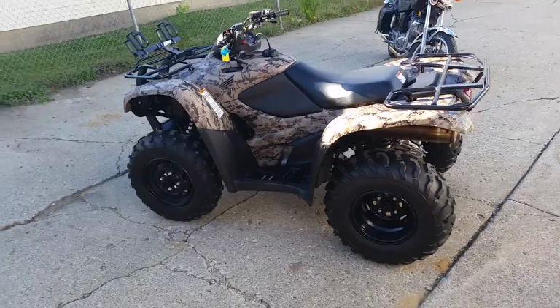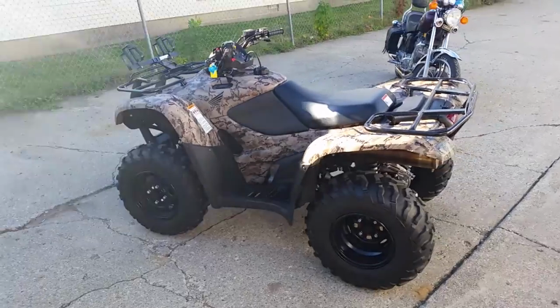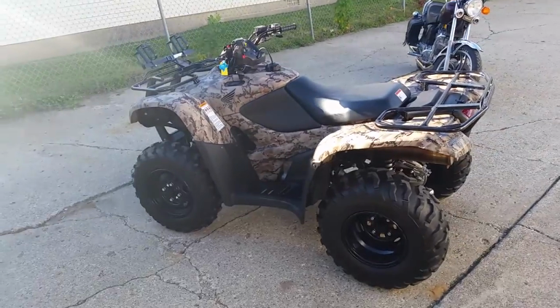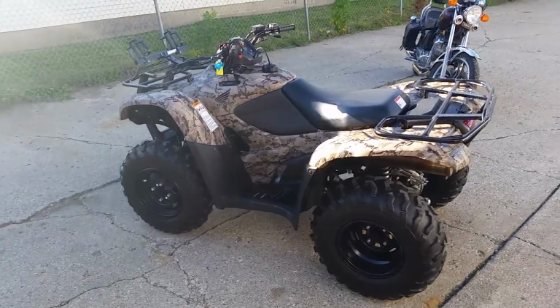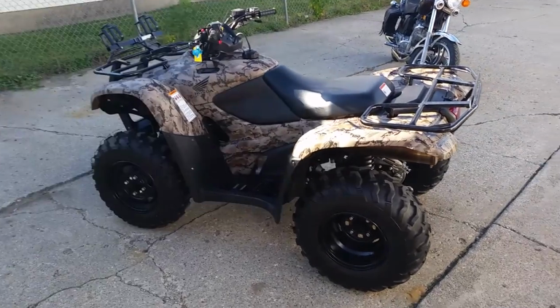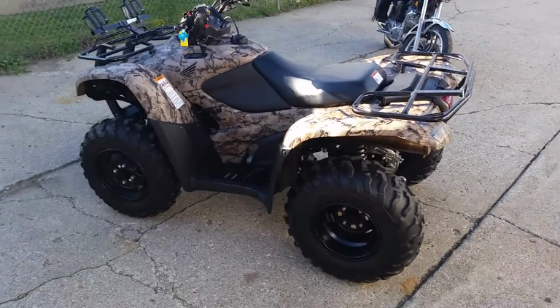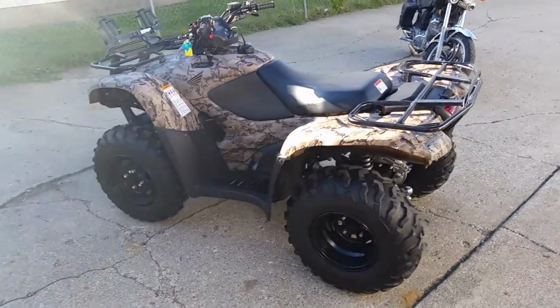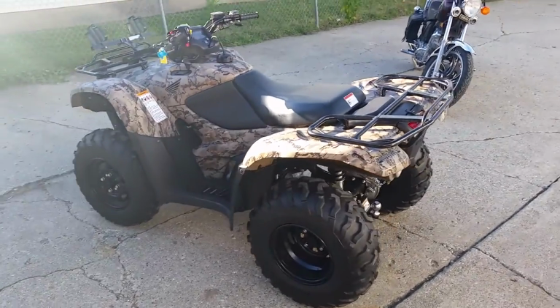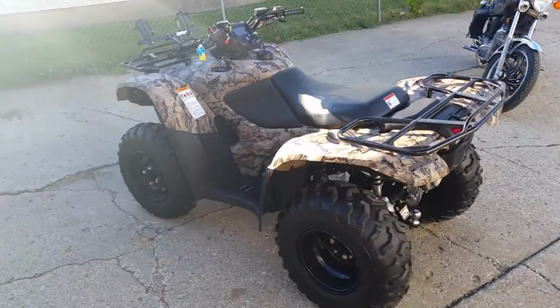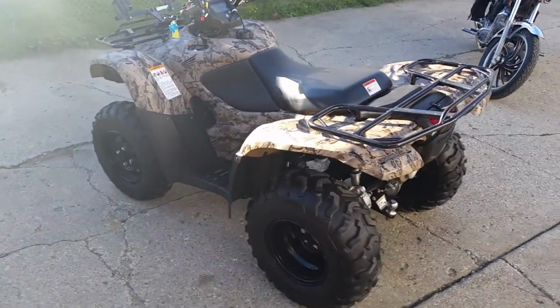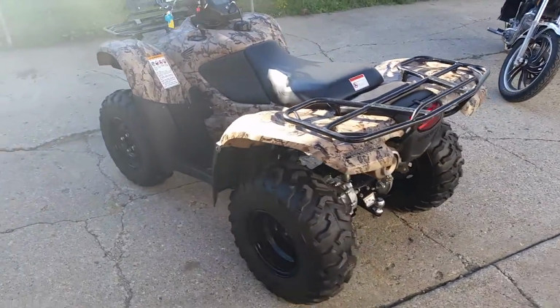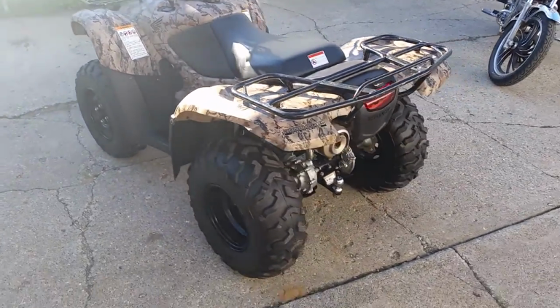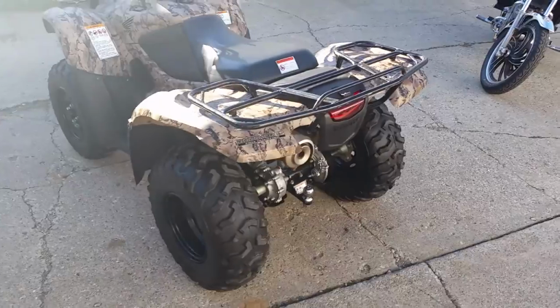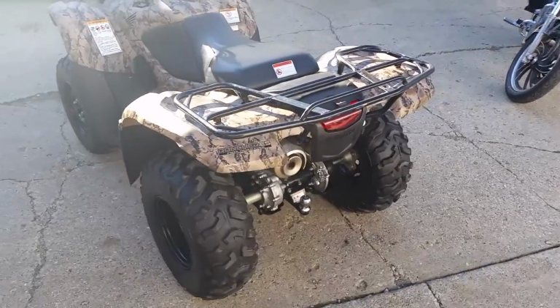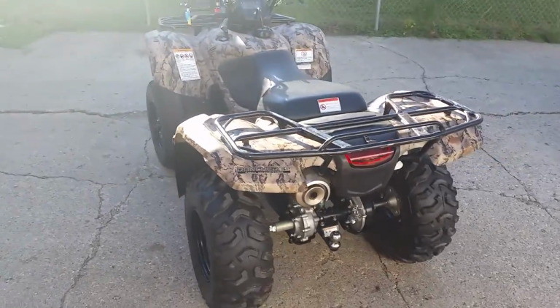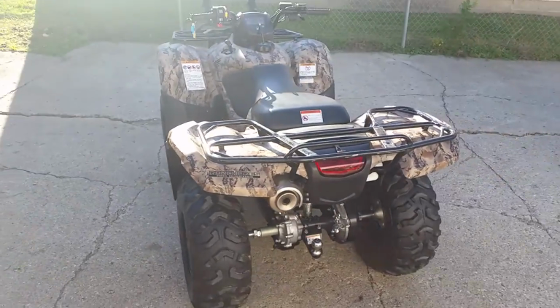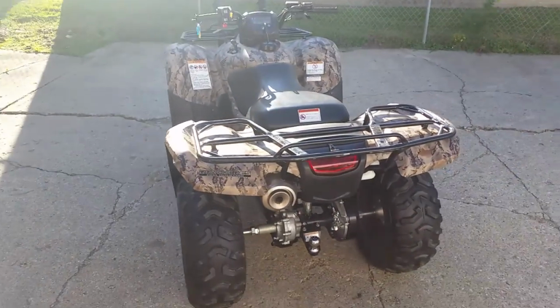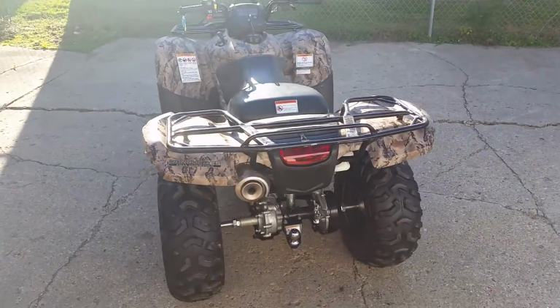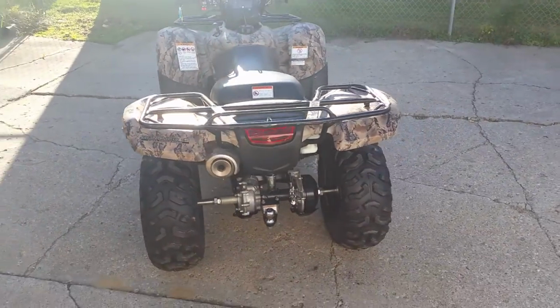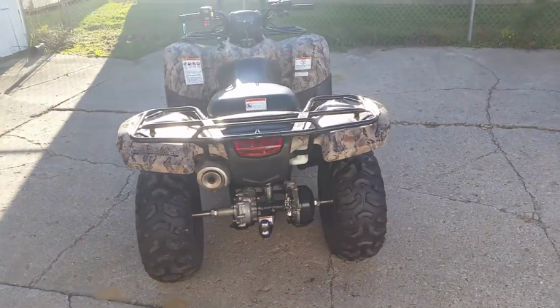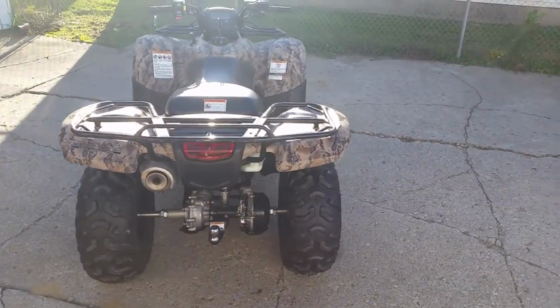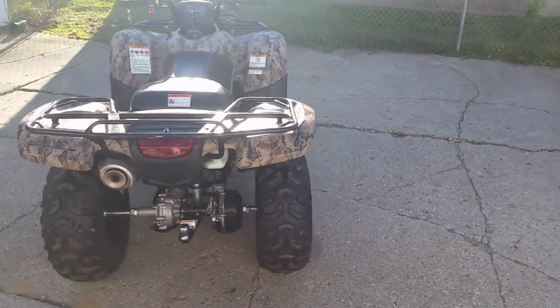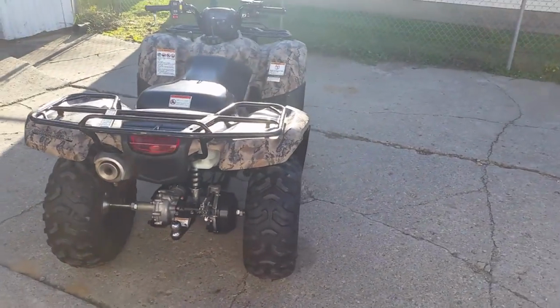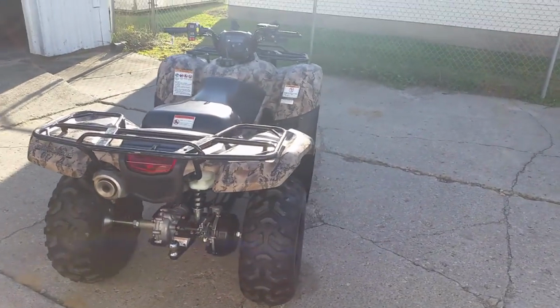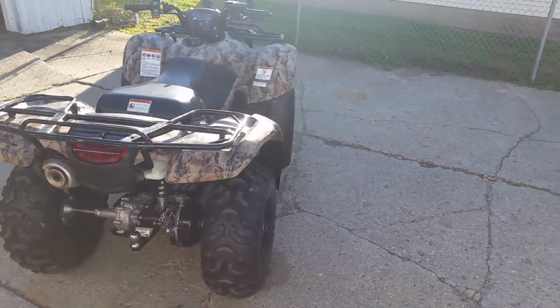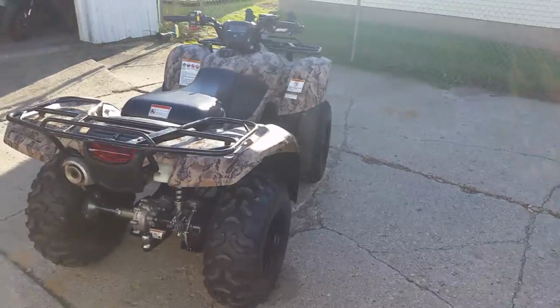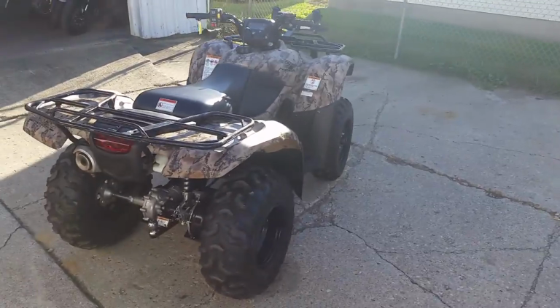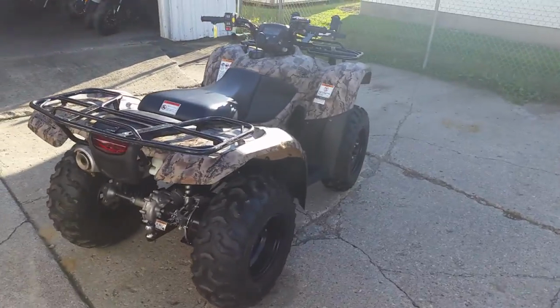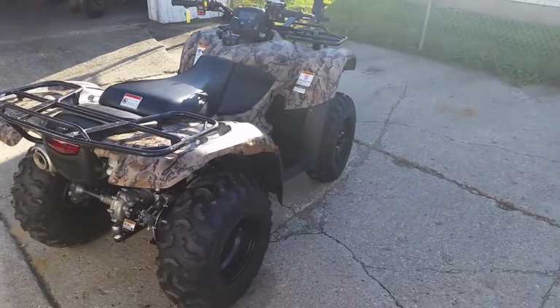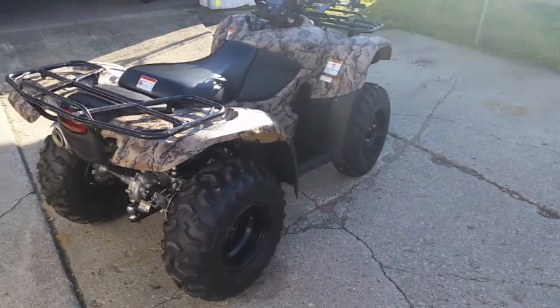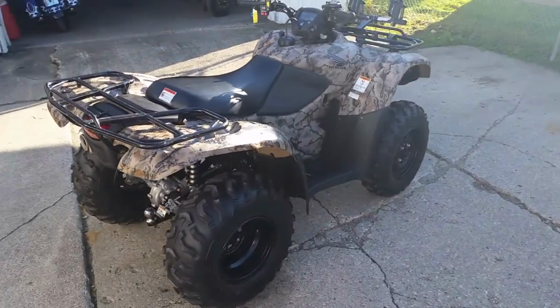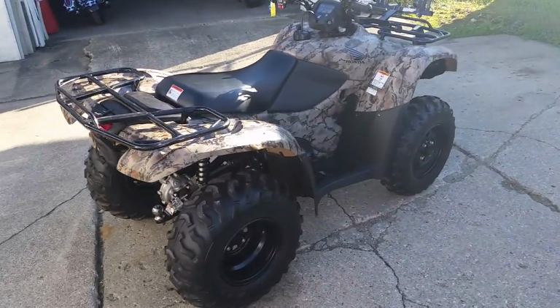All right guys, we got a 2013 Honda Rancher 420 4x4 electric shift in Camel for sale for only $5,299. This bike sells new for $7,299, so you can save a couple thousand dollars.